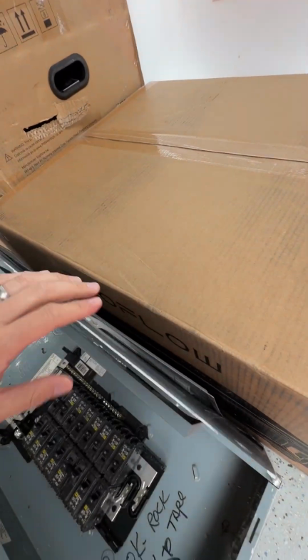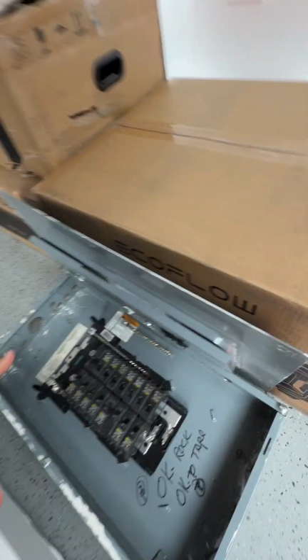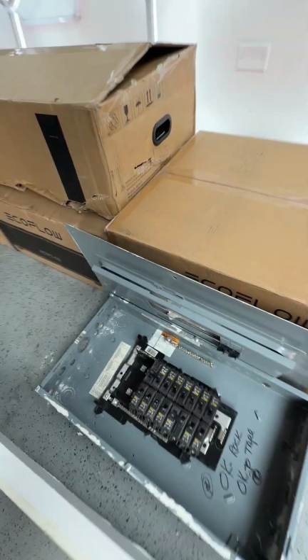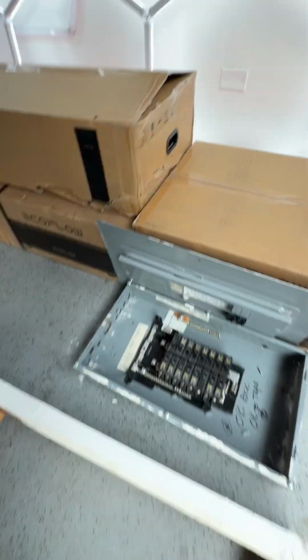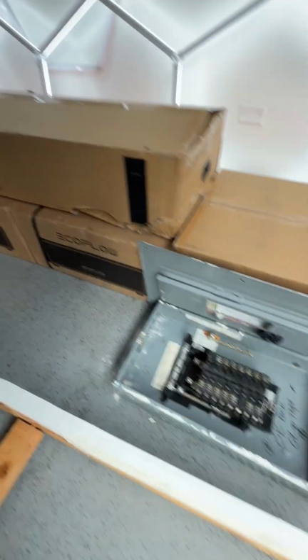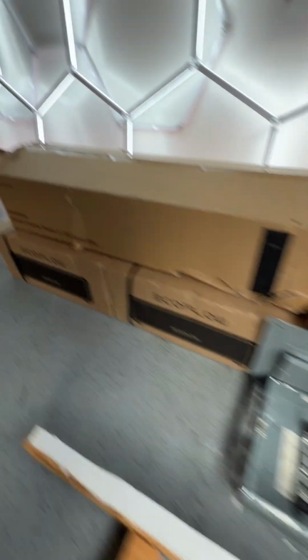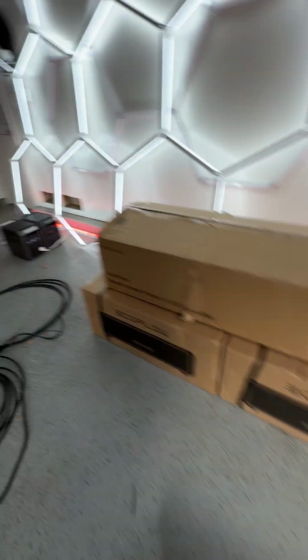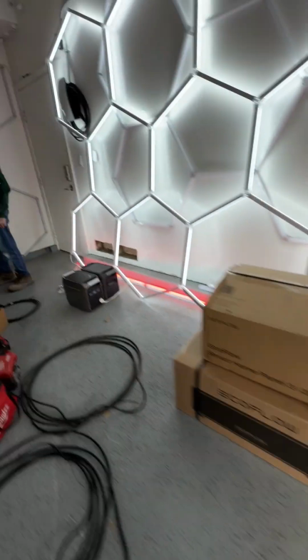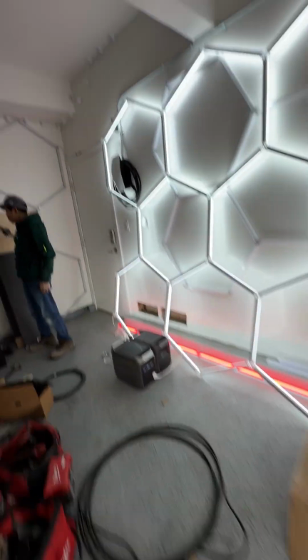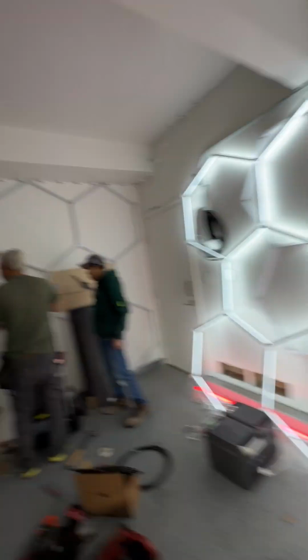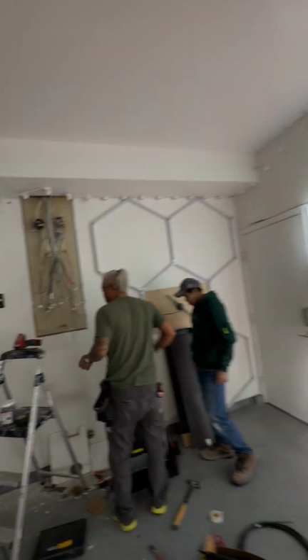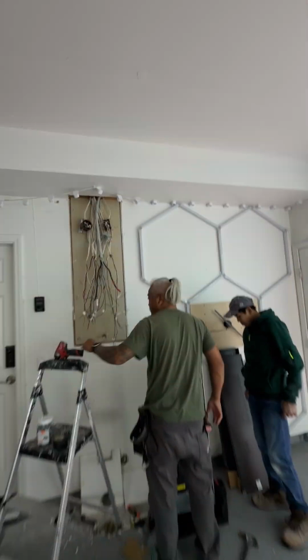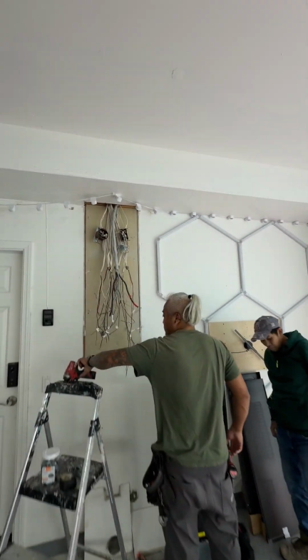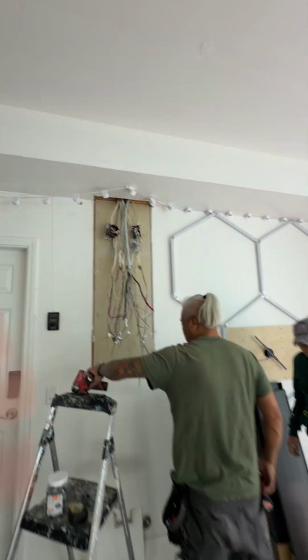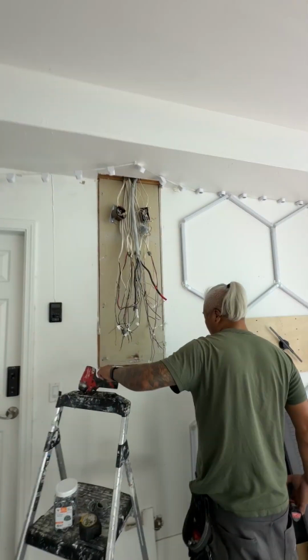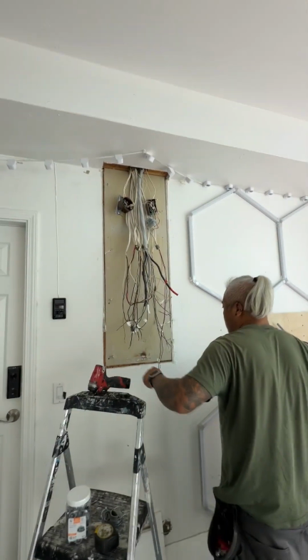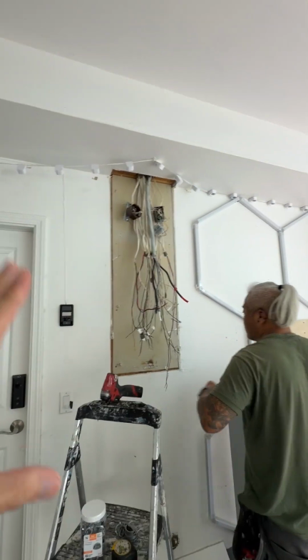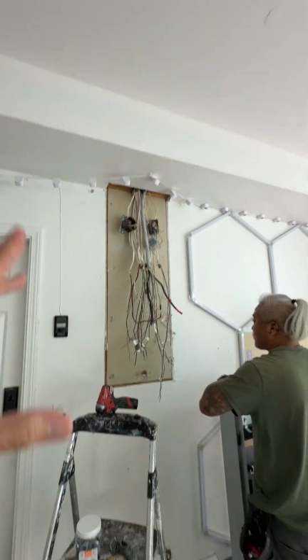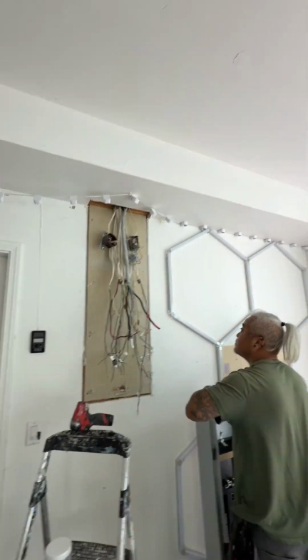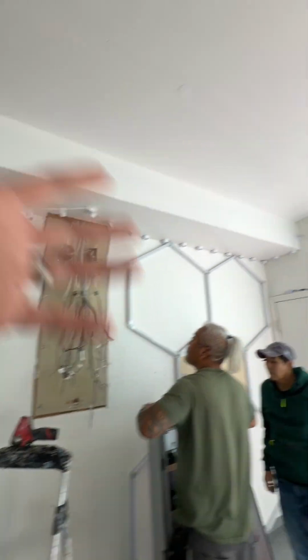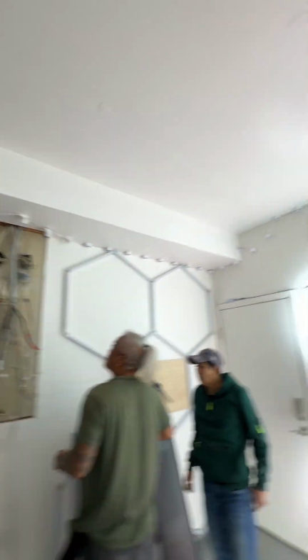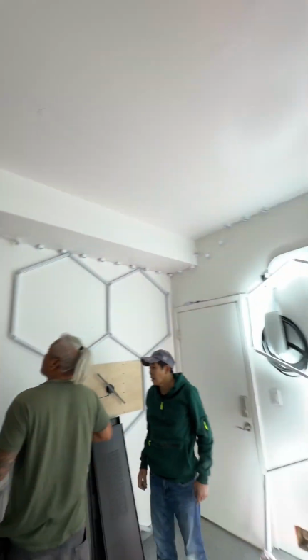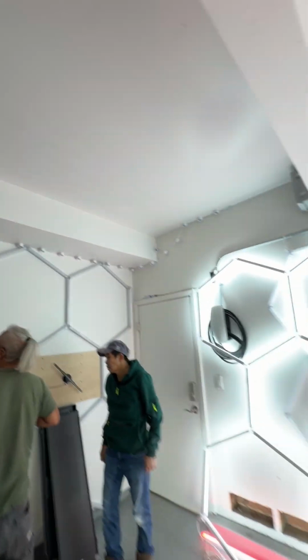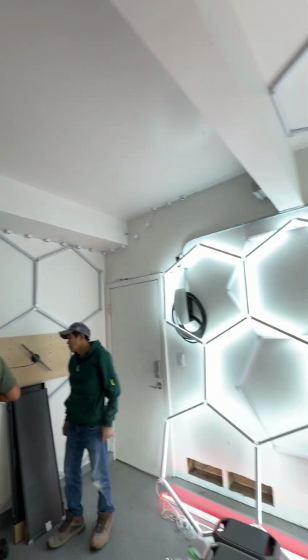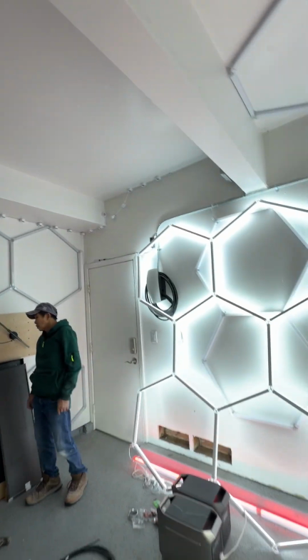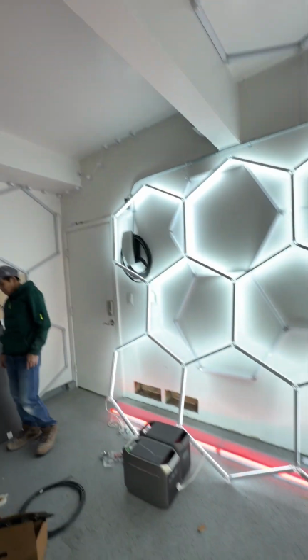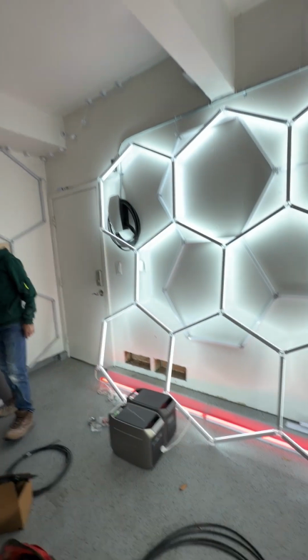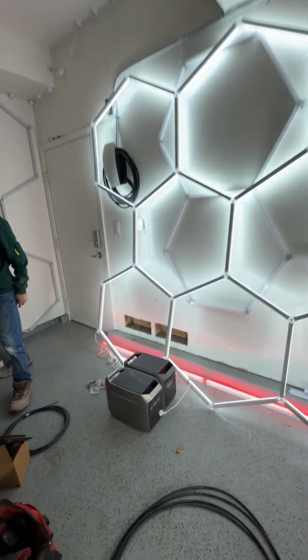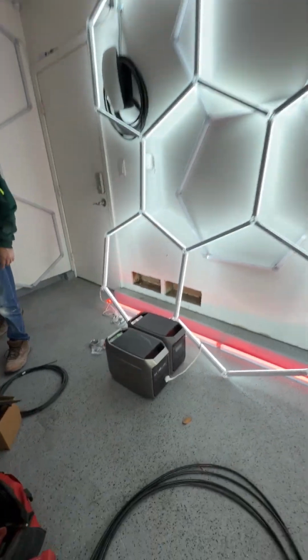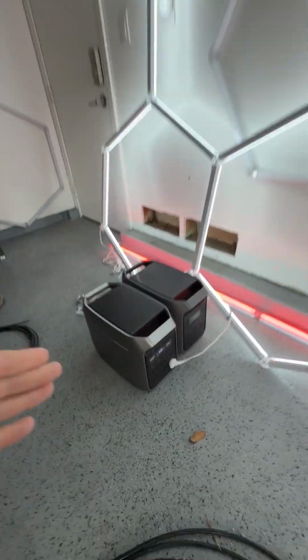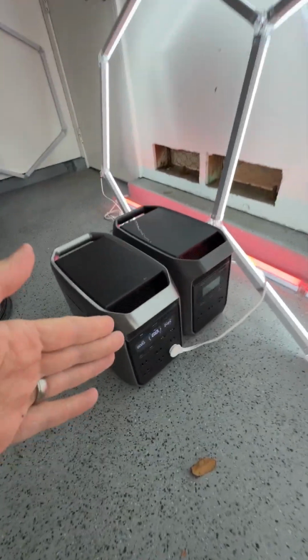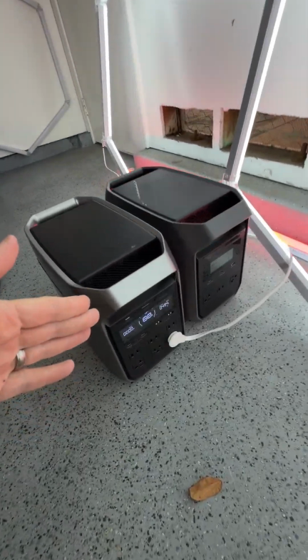We had to take out the old subpanel, and obviously we had to tear out the wiring, so the wiring of the power for the garage has to go down. That's why these come in handy.